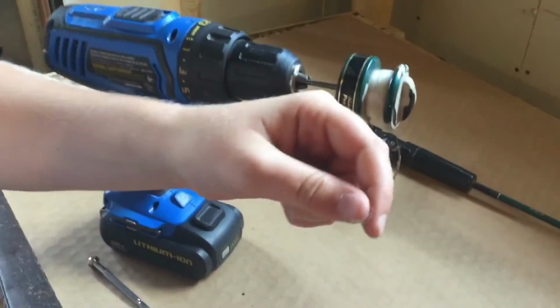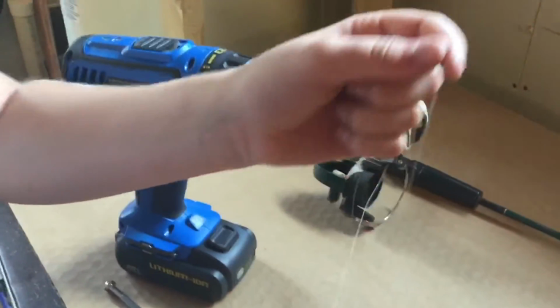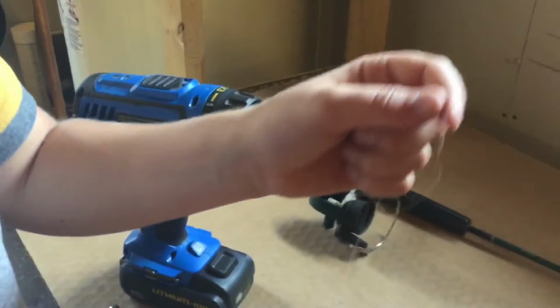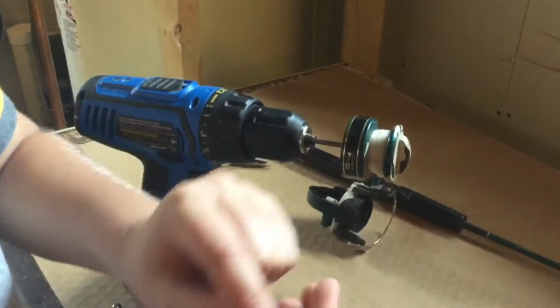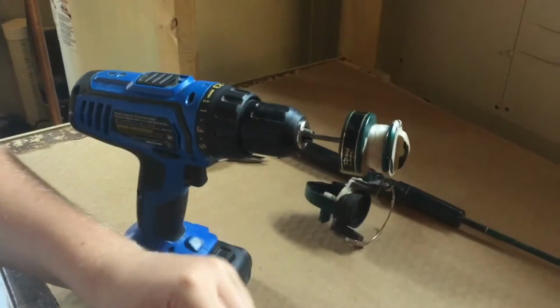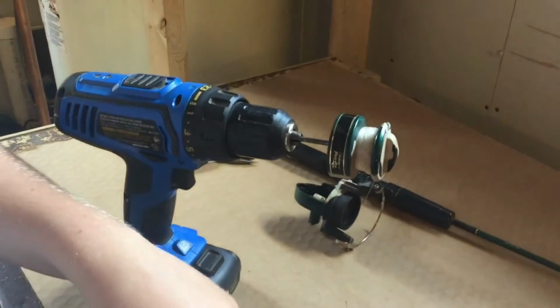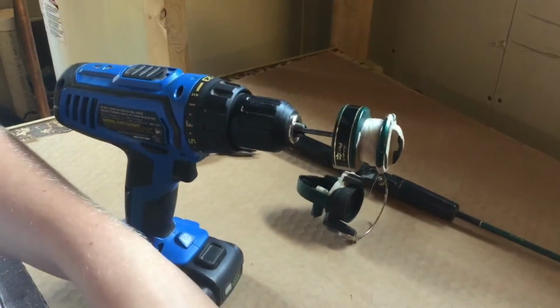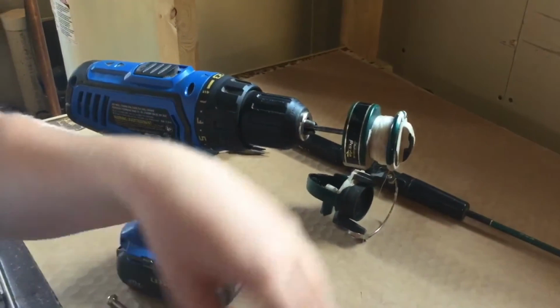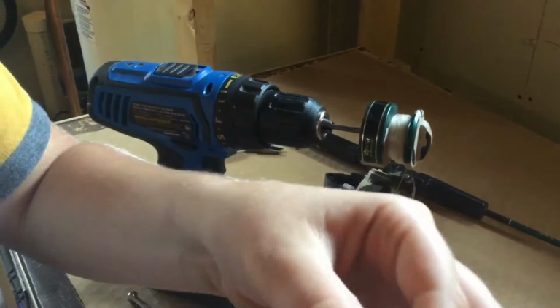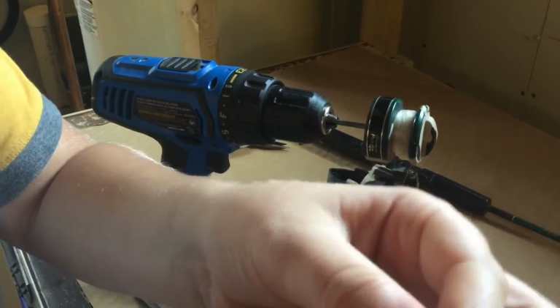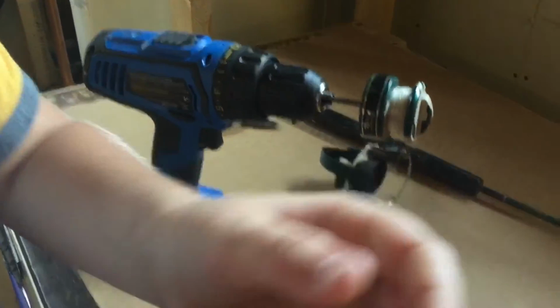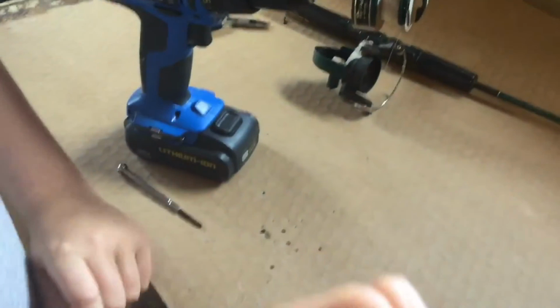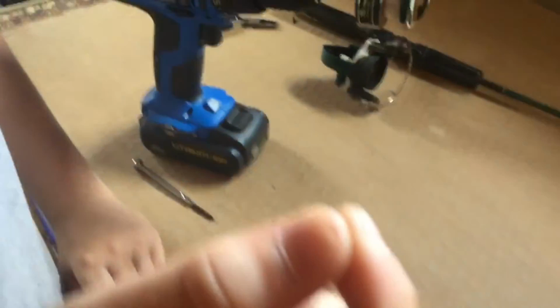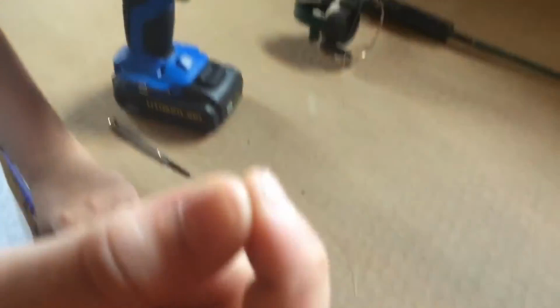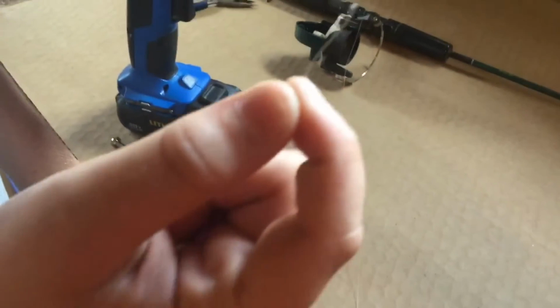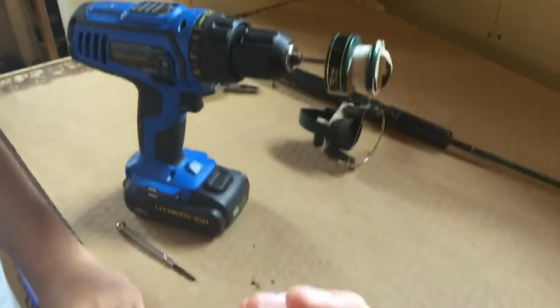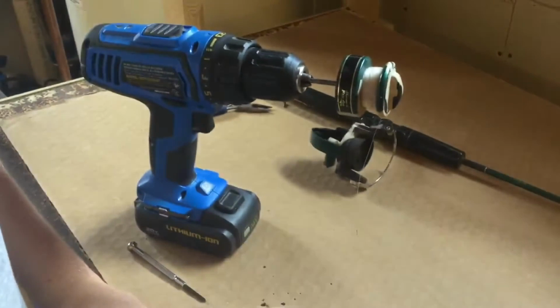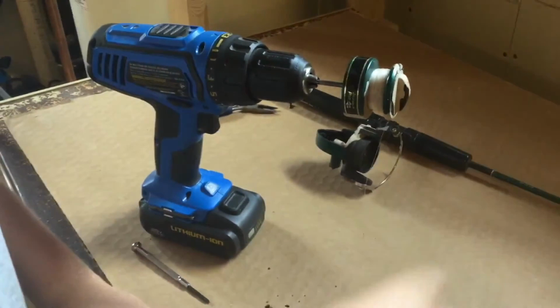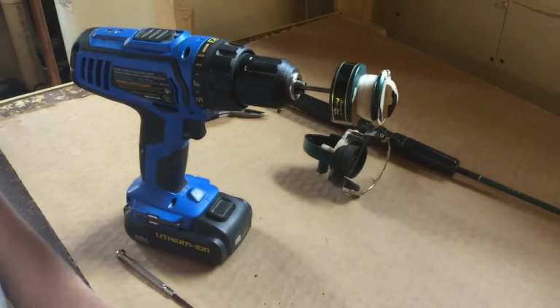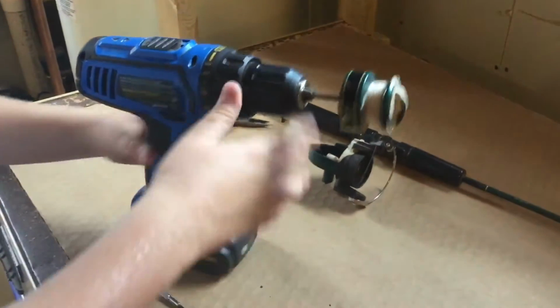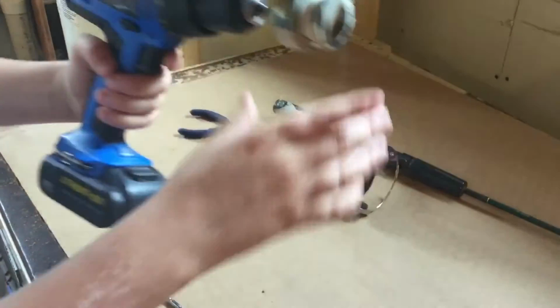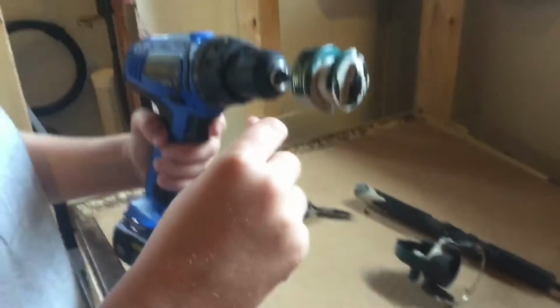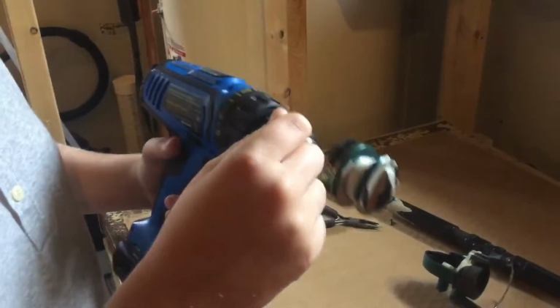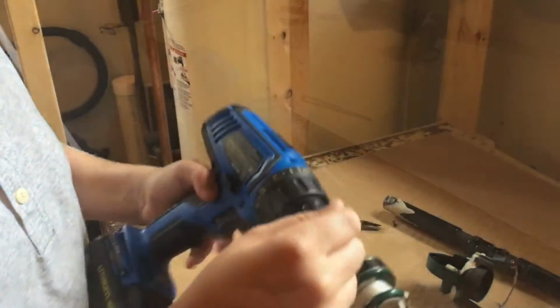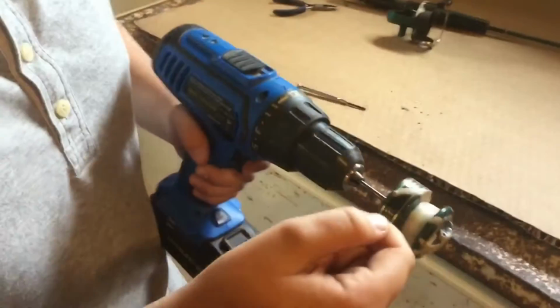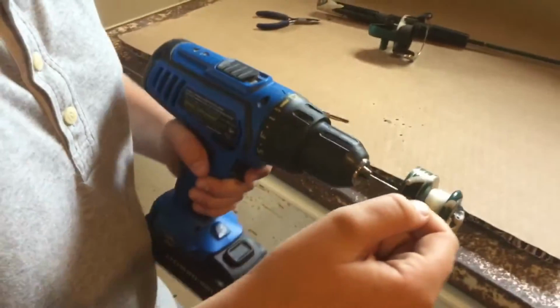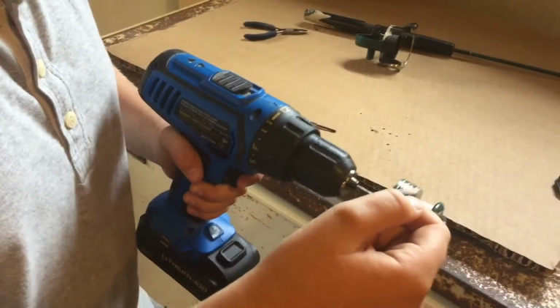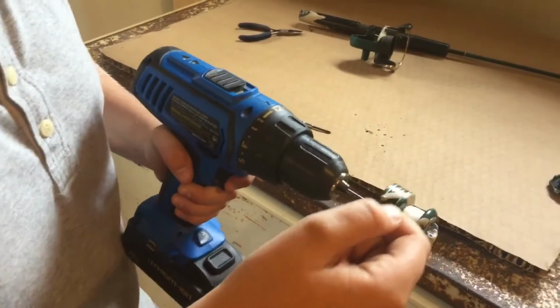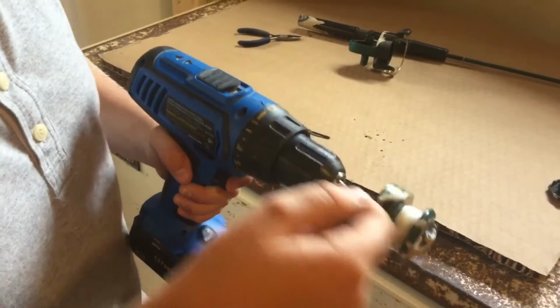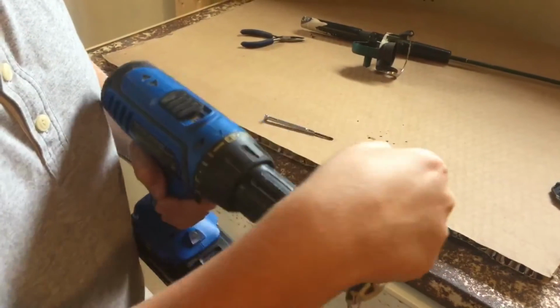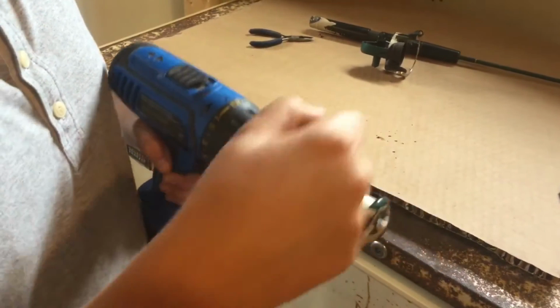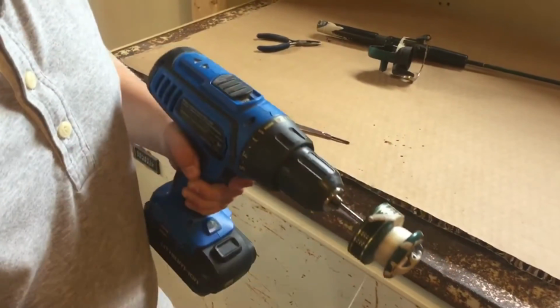My hook is already broken off, so I need a hook. And then you're pretty much done — you just take it and fish with it. When you're reeling it in, you have to guide it or else it'll go all over the place.